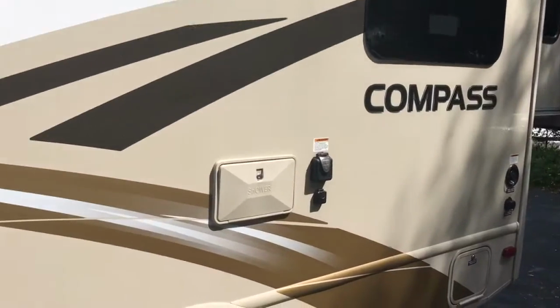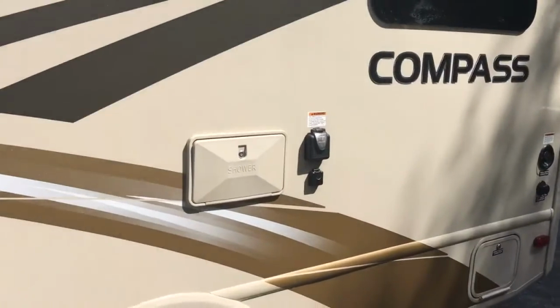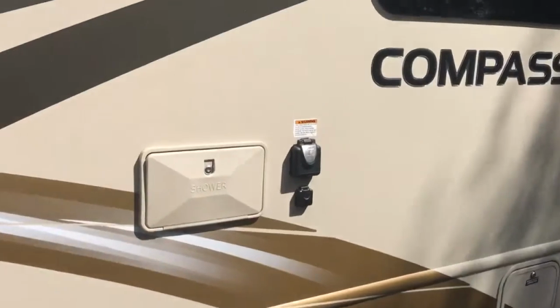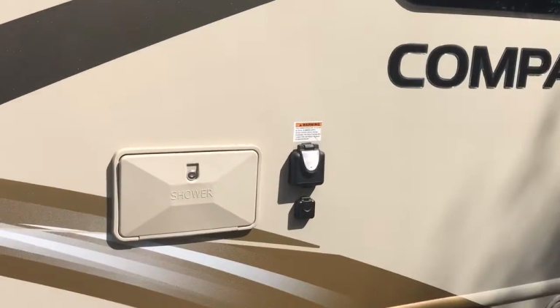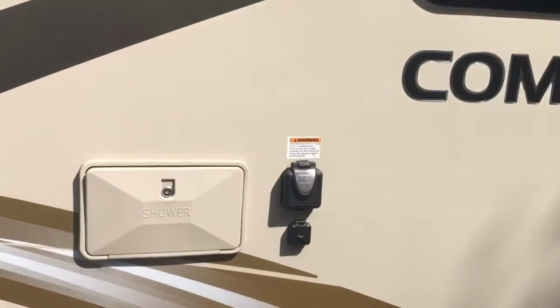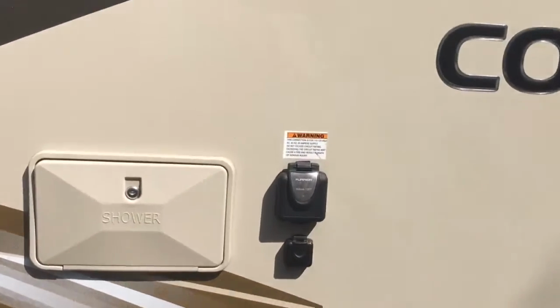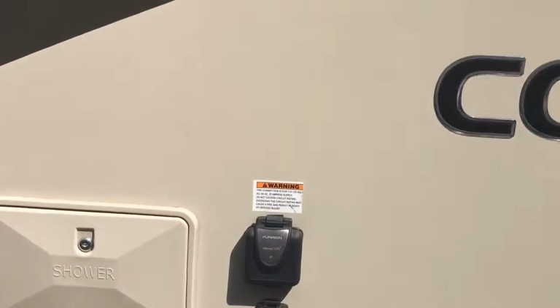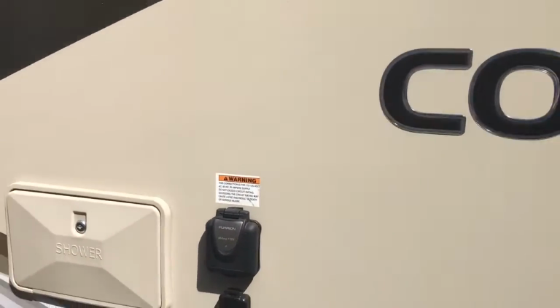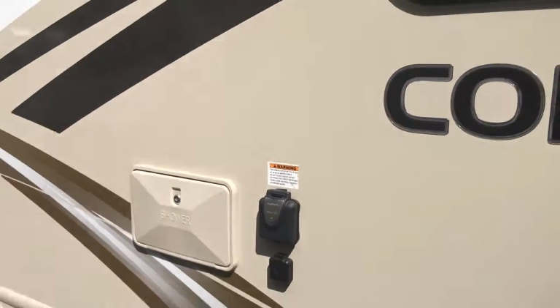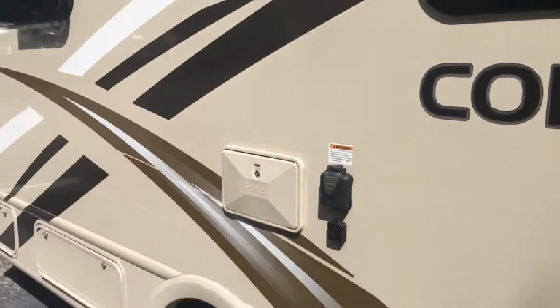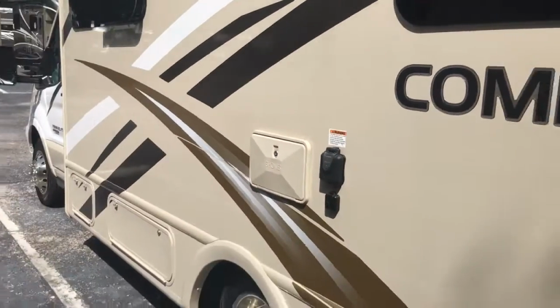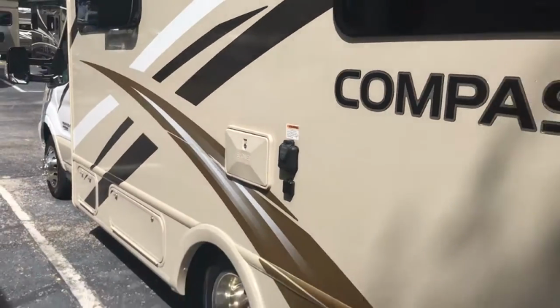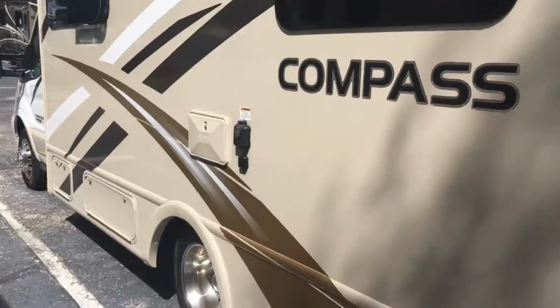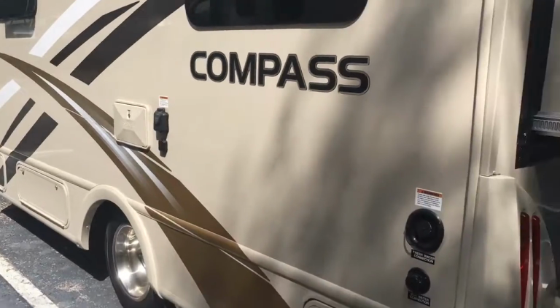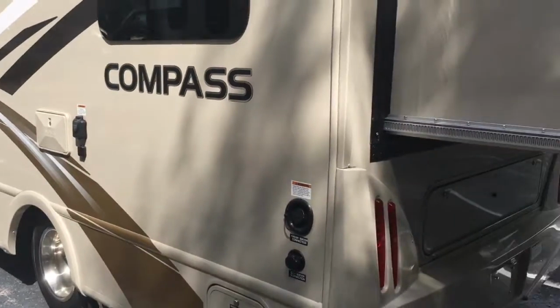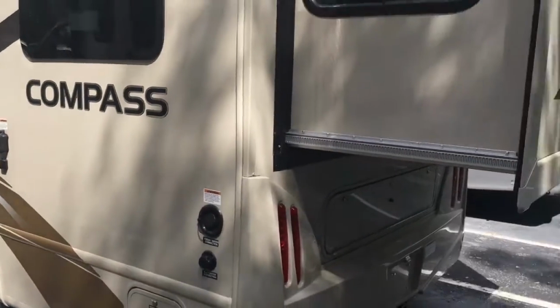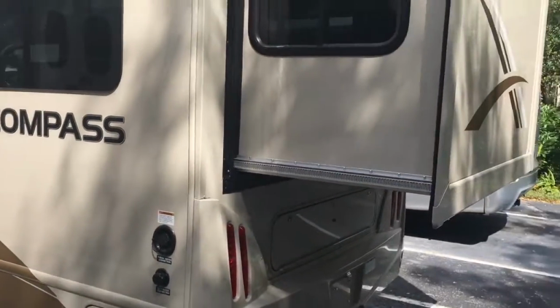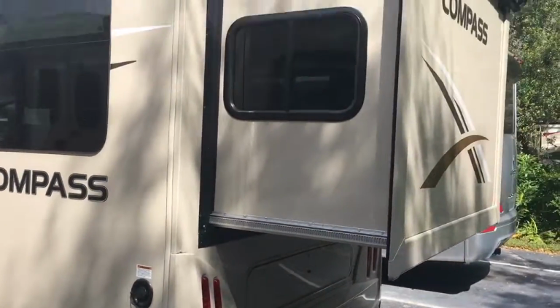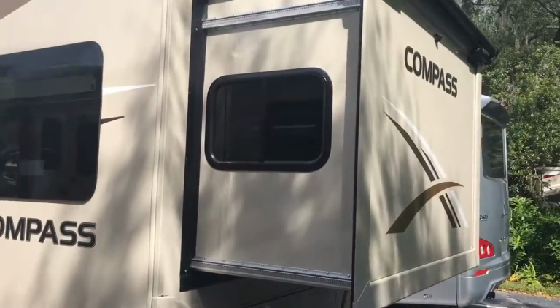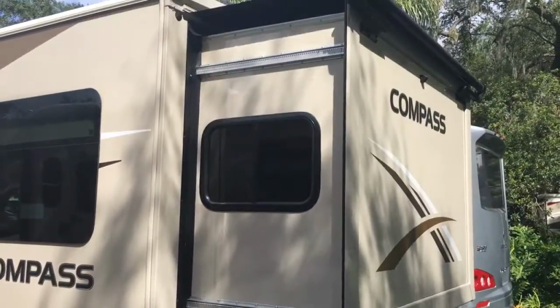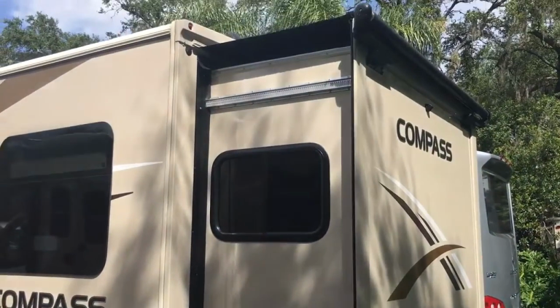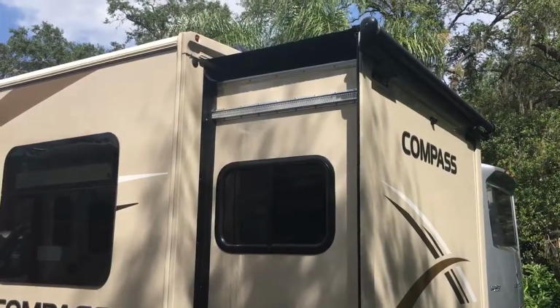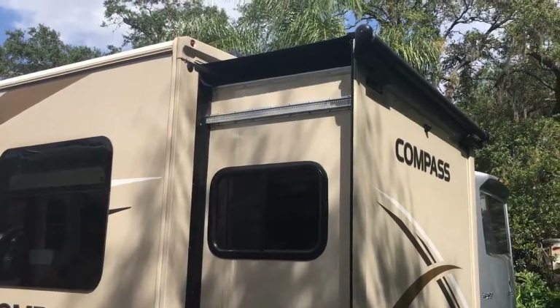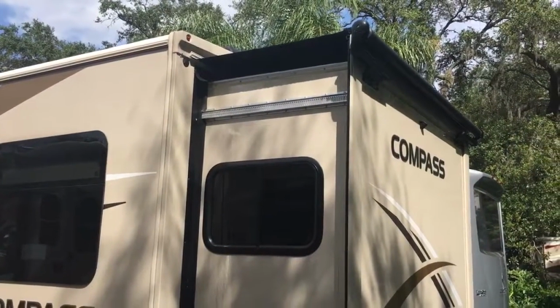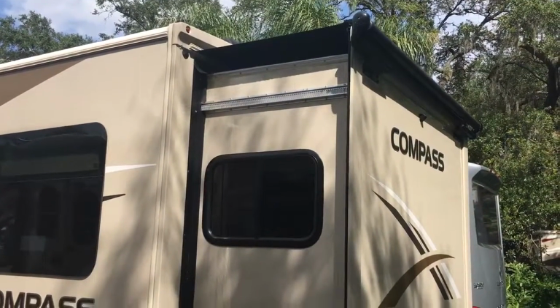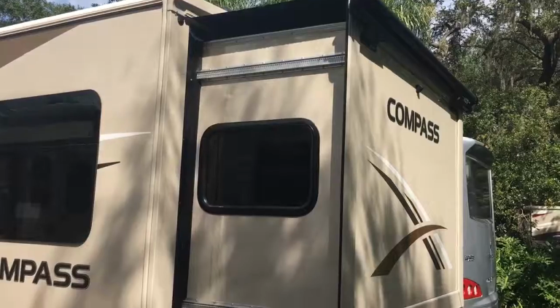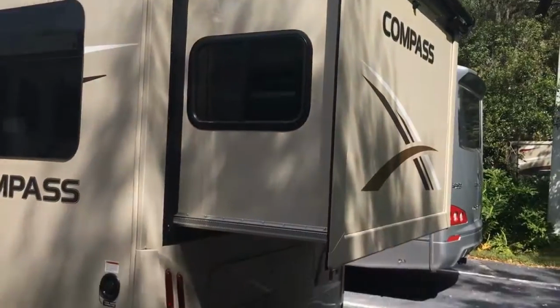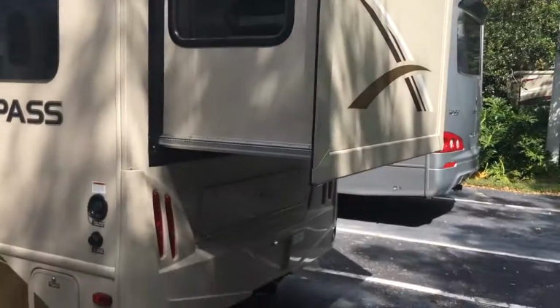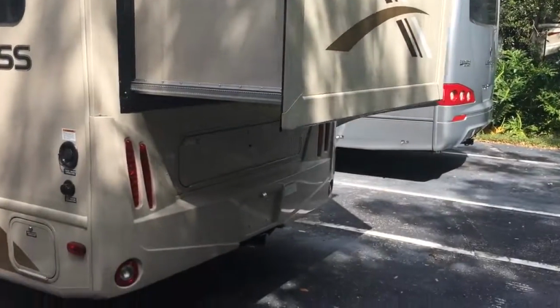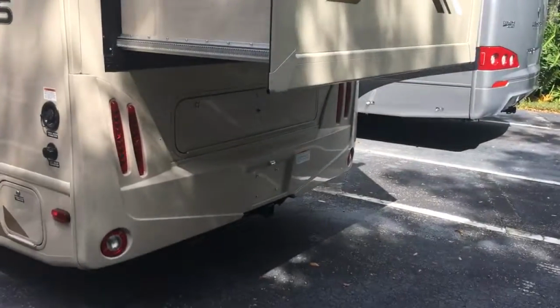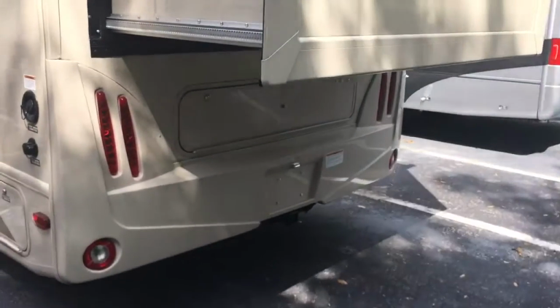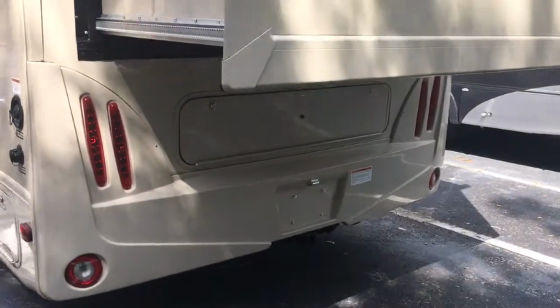You have an outdoor shower, a 30-amp hookup so you're good at any campground. Here's that exterior slide in the bedroom, so that gives you all that room in the bedroom when it's out.